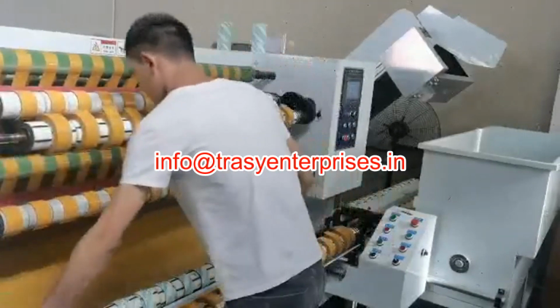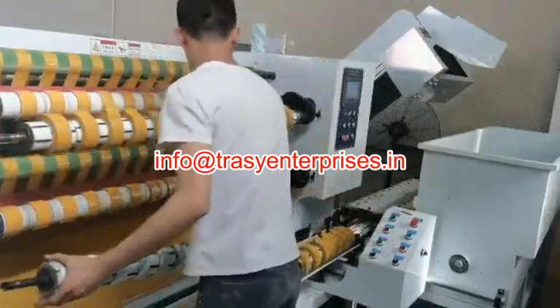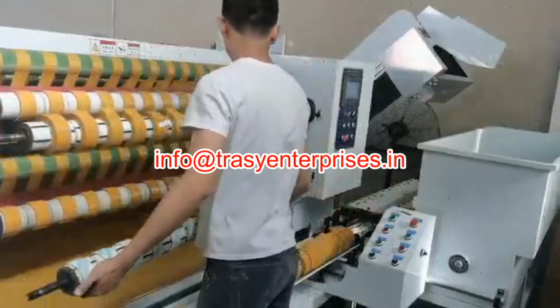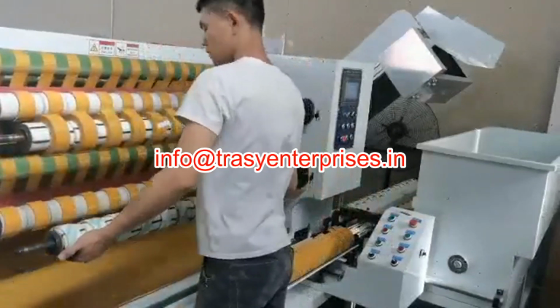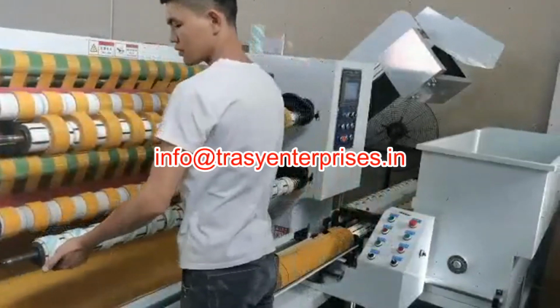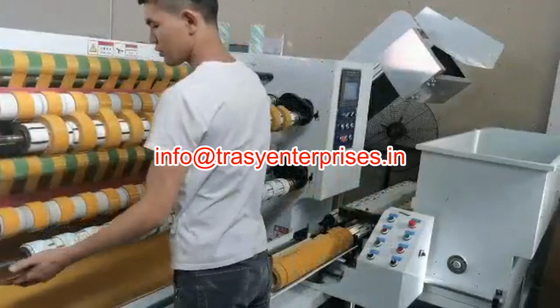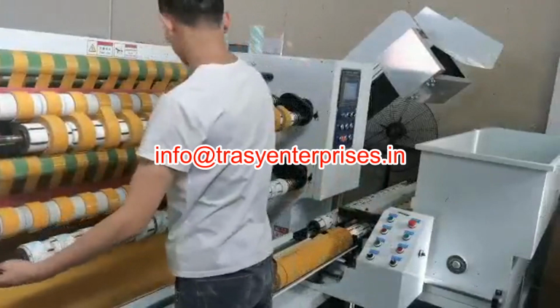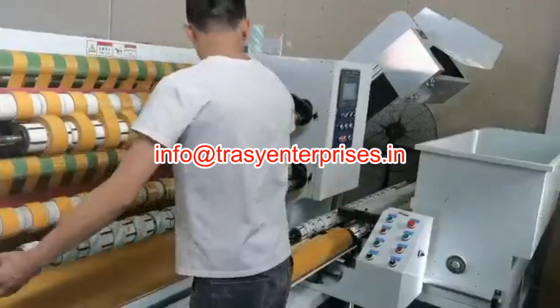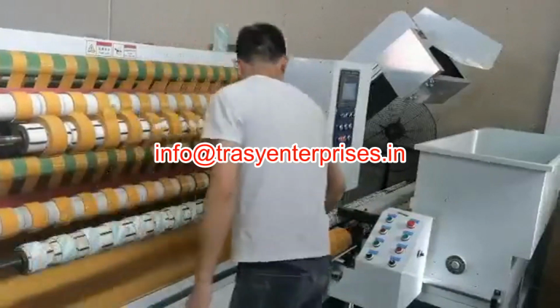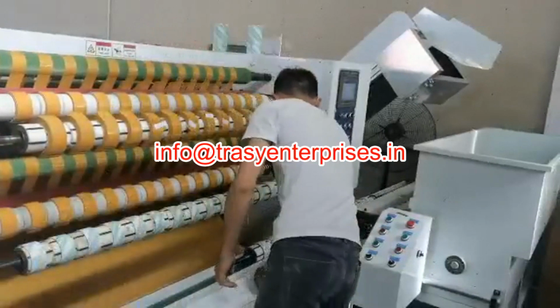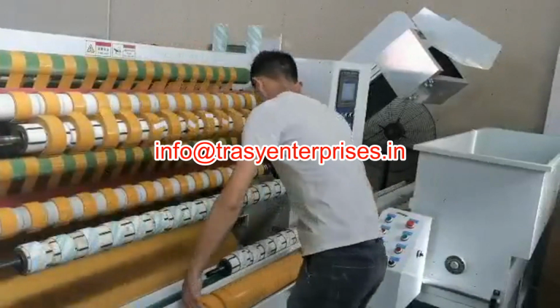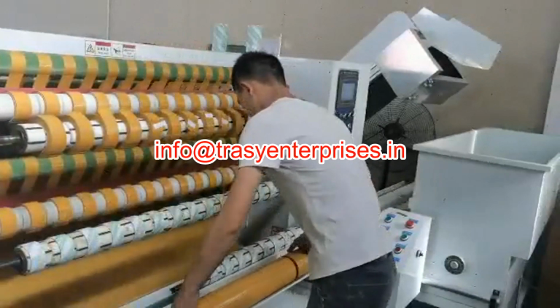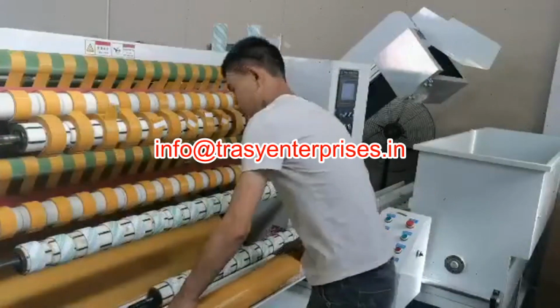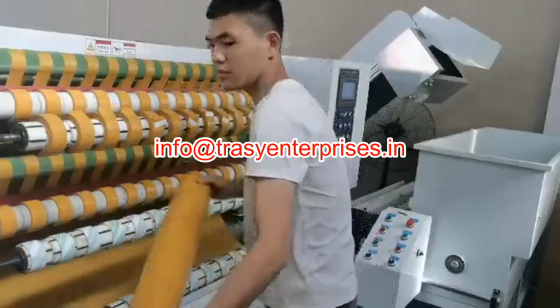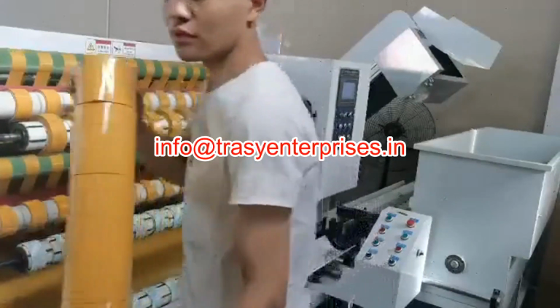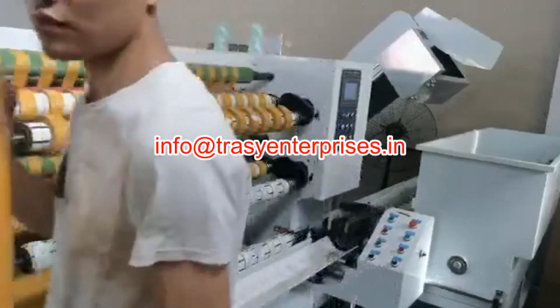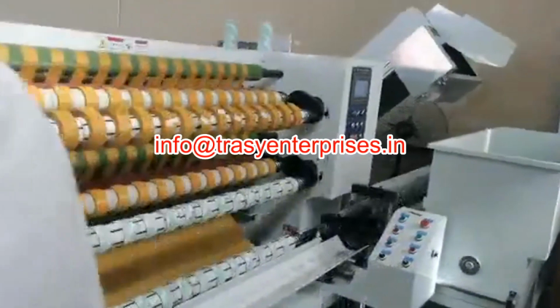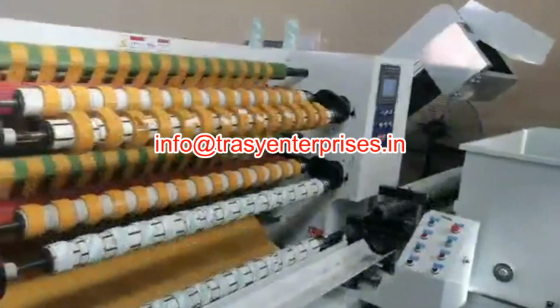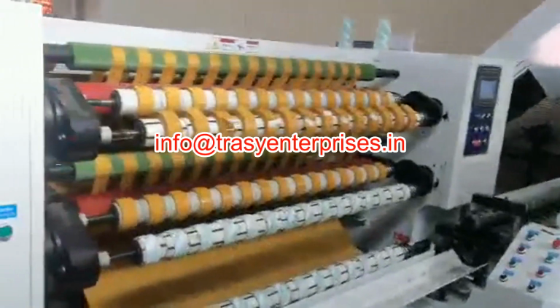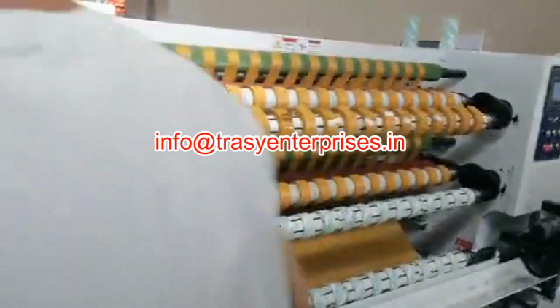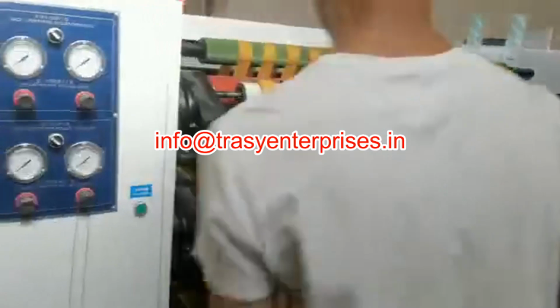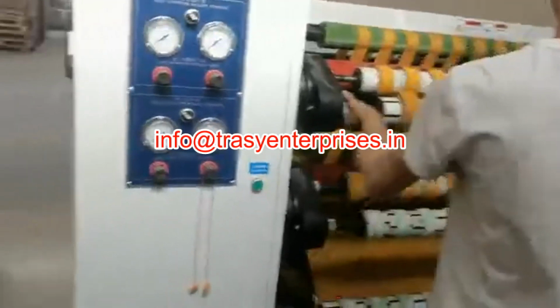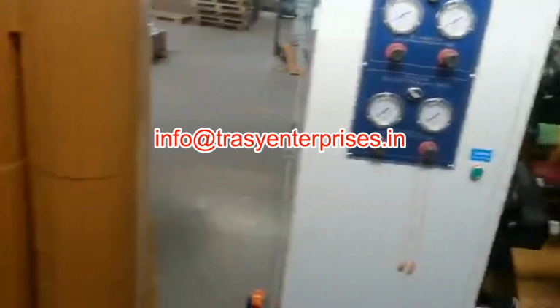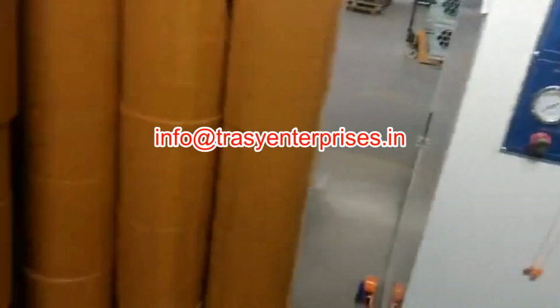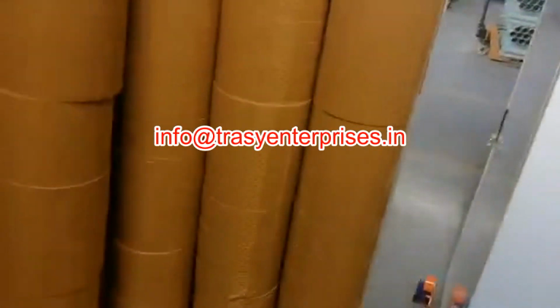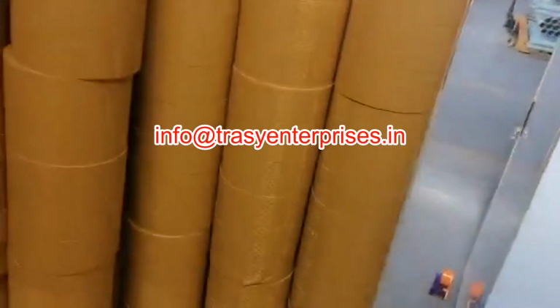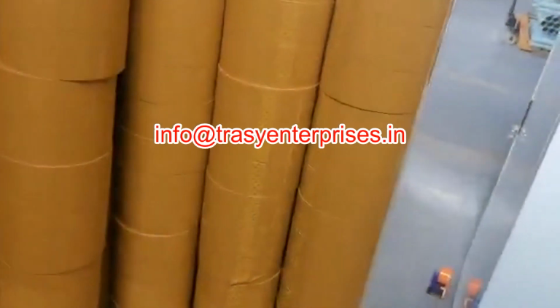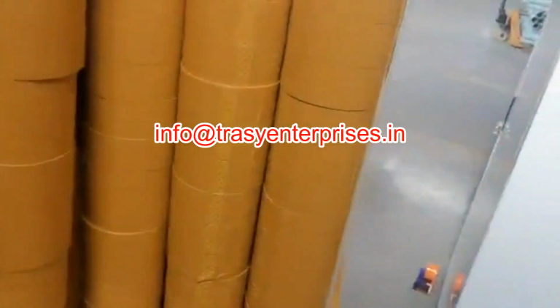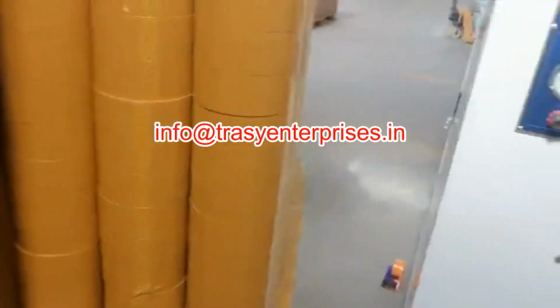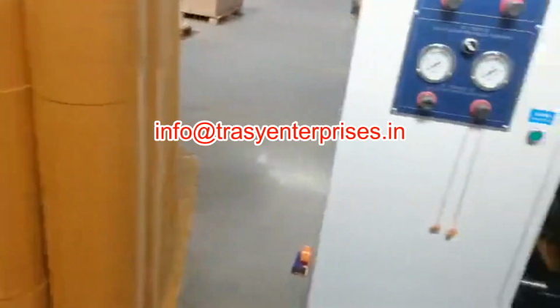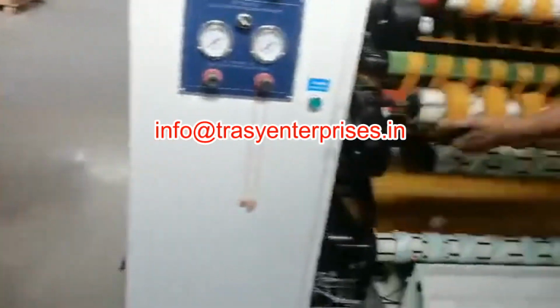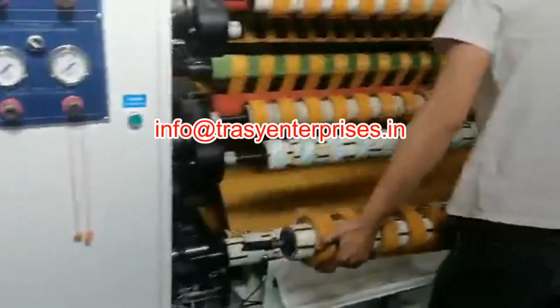The stepless speed variable drive with 3-step length setting makes the product accurate. Powder brakes for unwind and rewinding tension control are automatic.